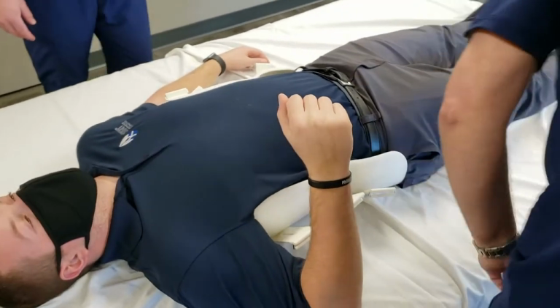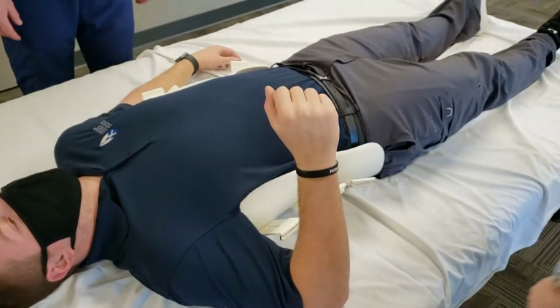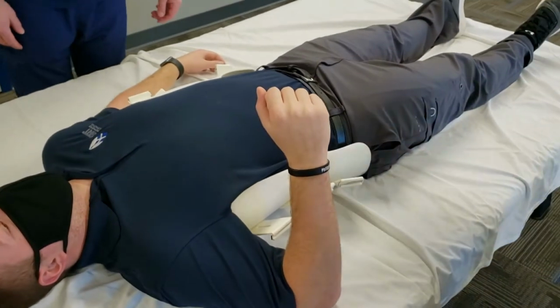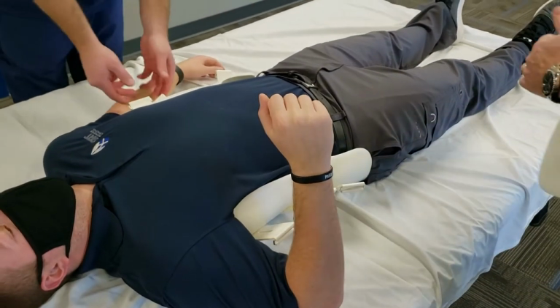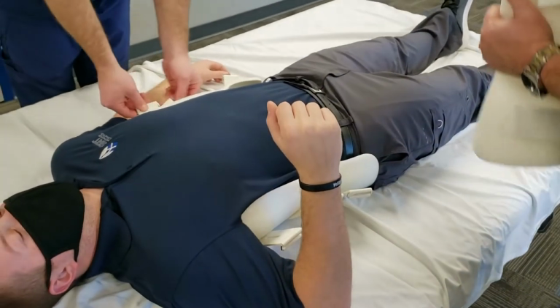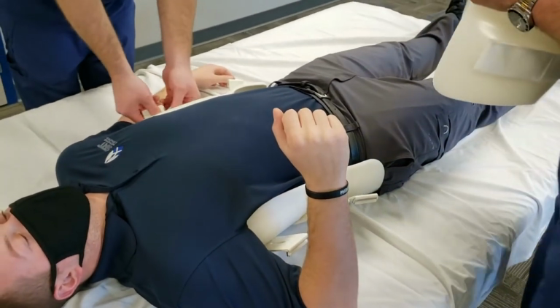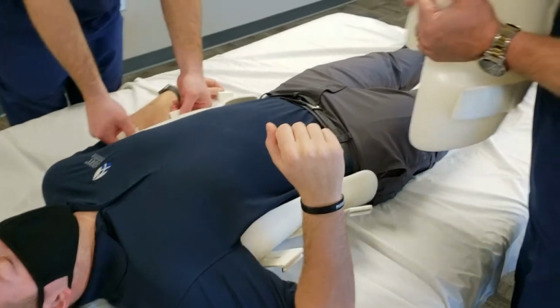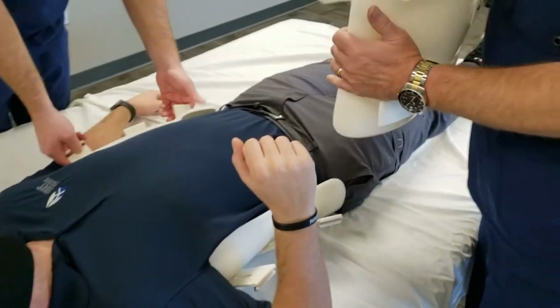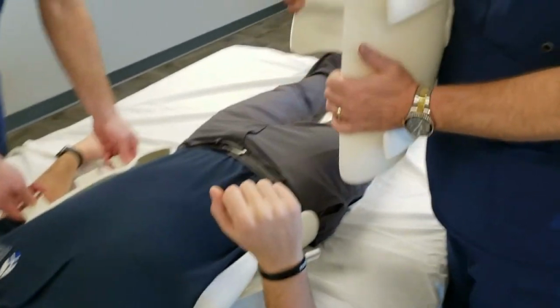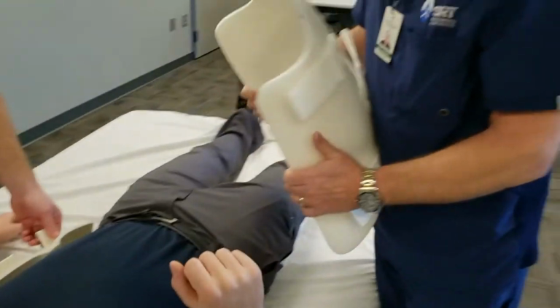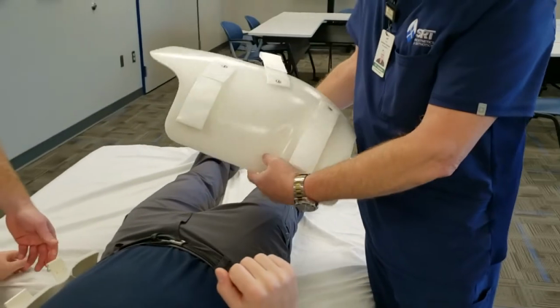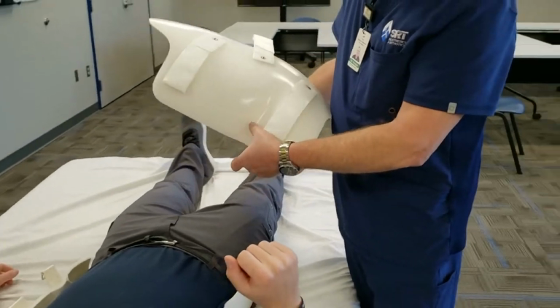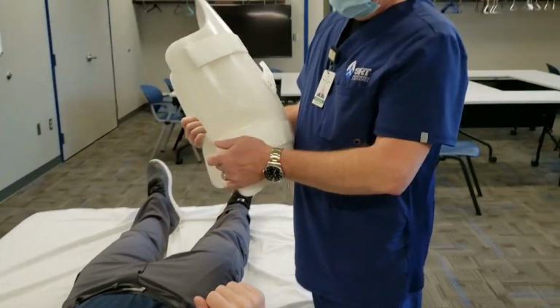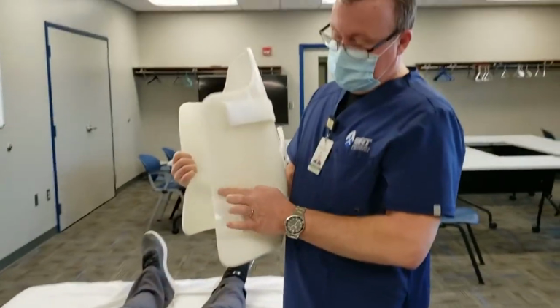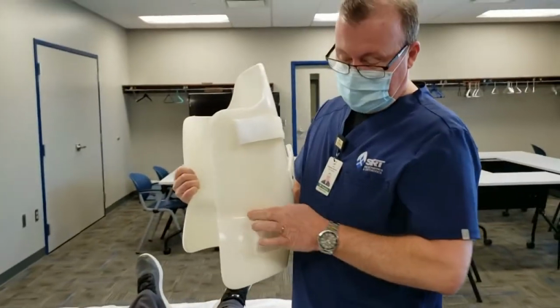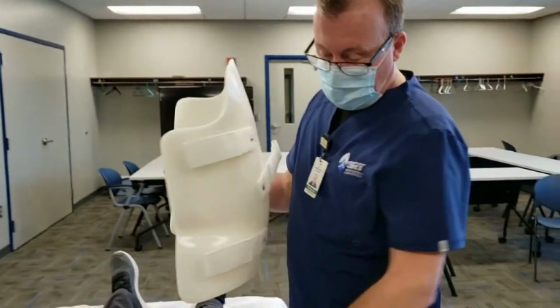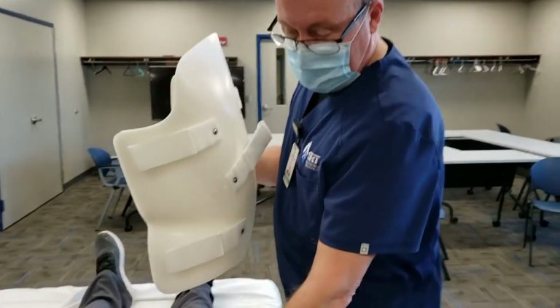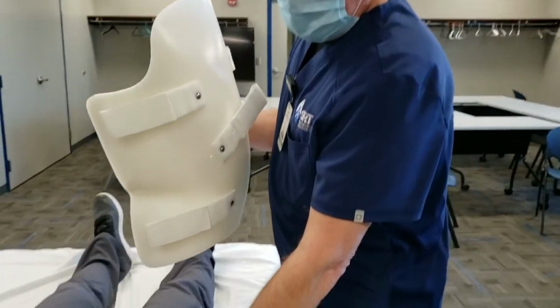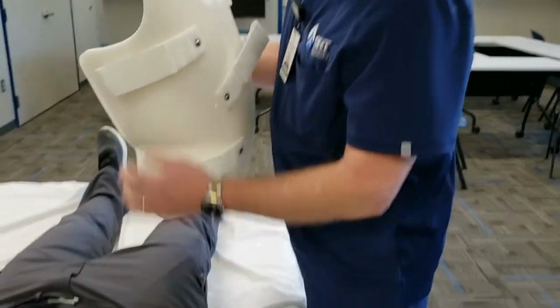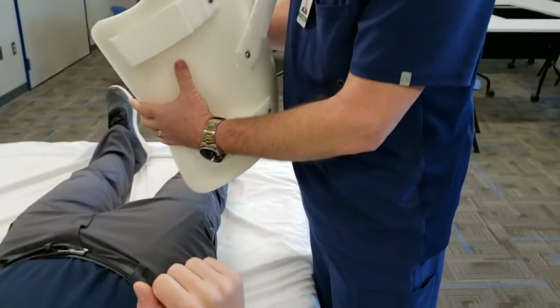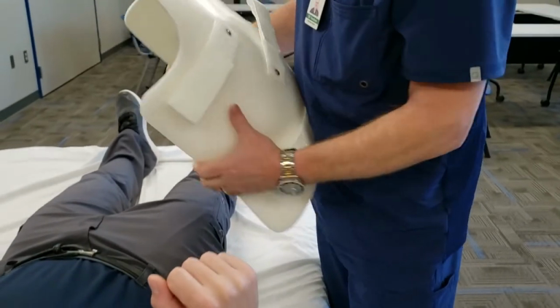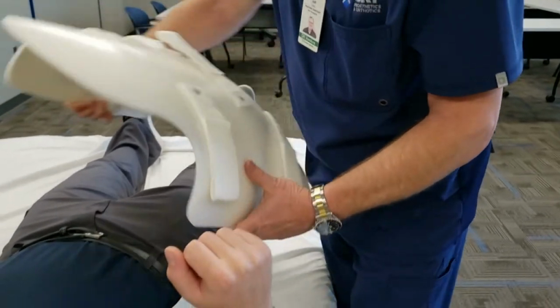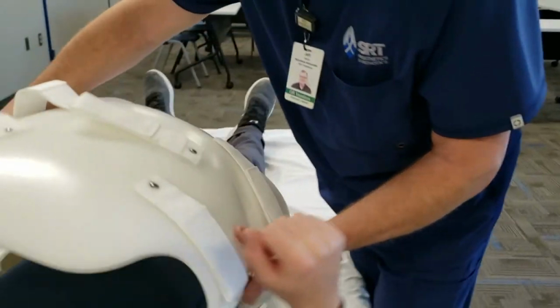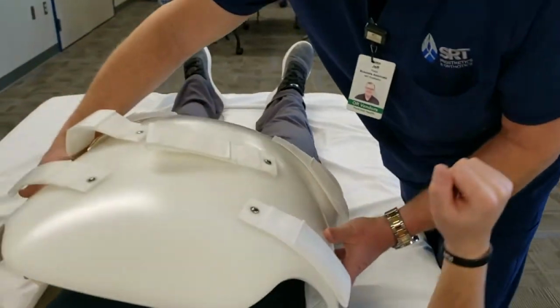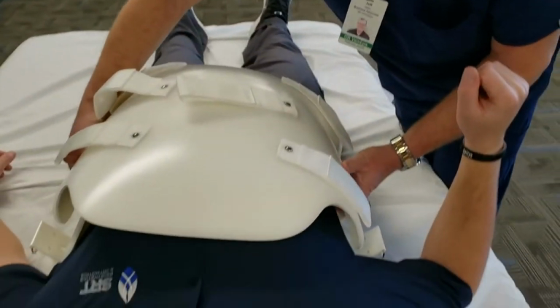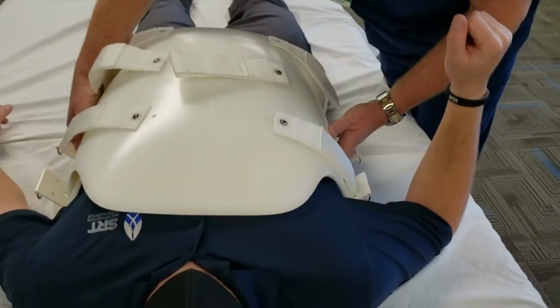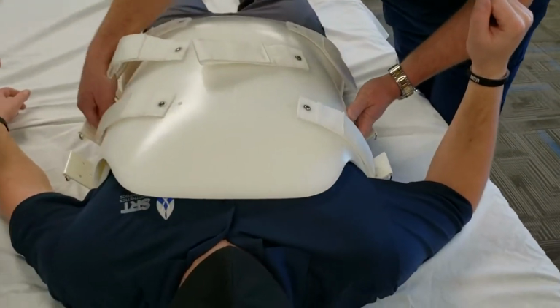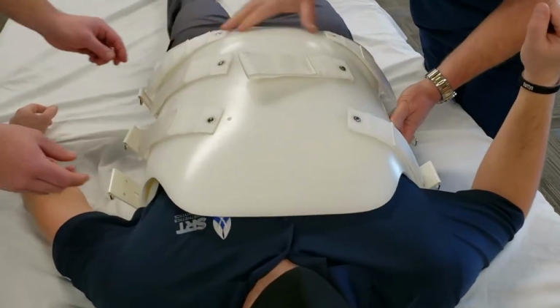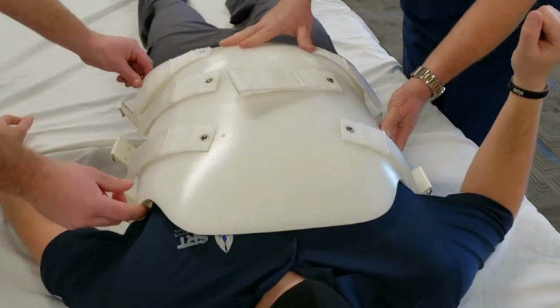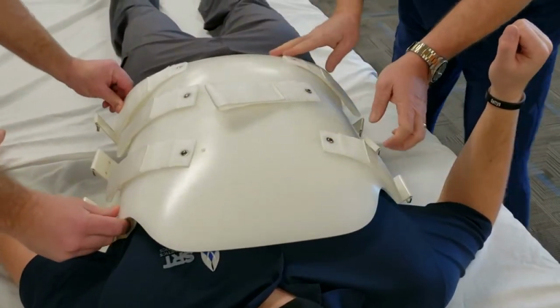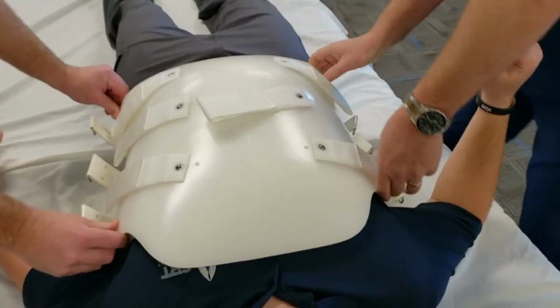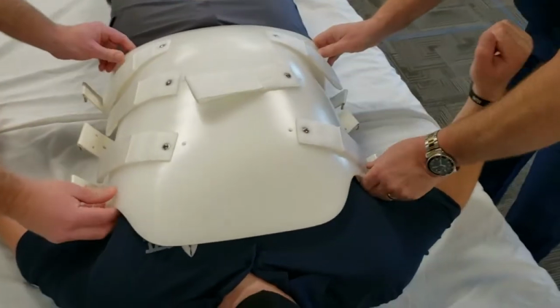The front typically goes over the back. You want to line the waist groove in the front up with the waist groove in the back. We're going to put this over and line it up.